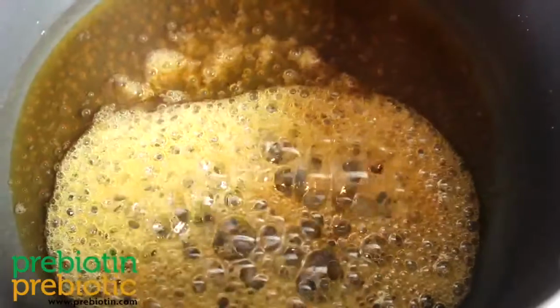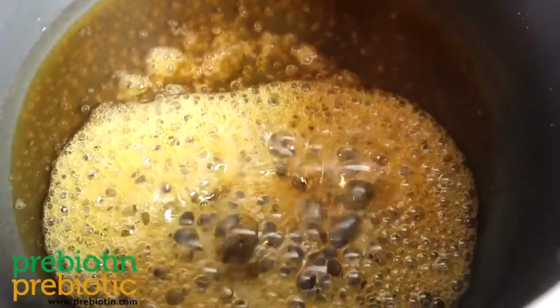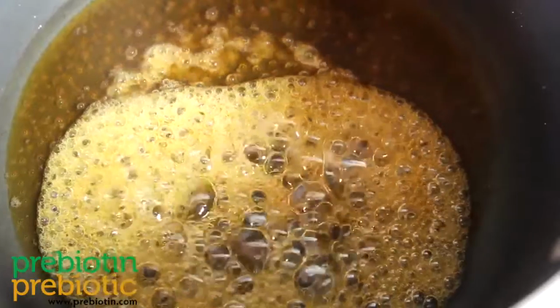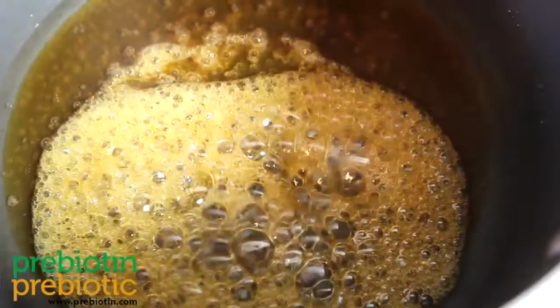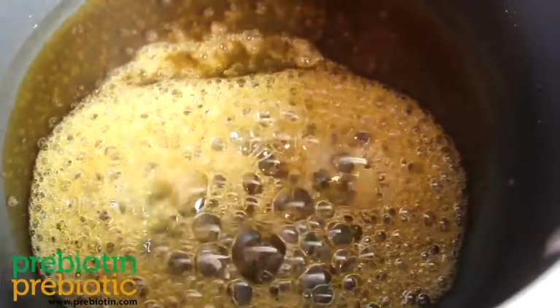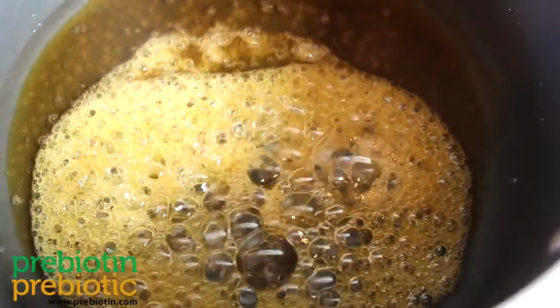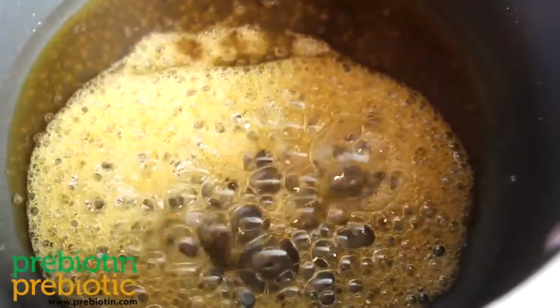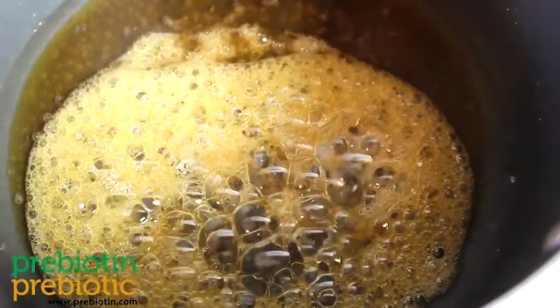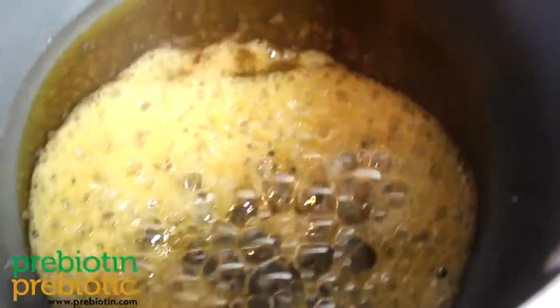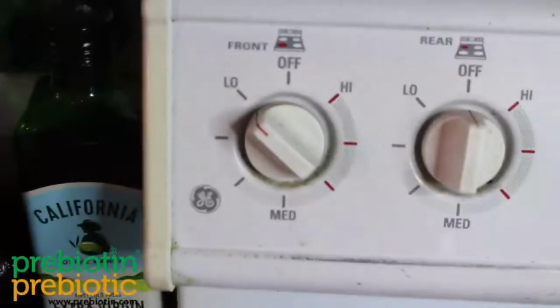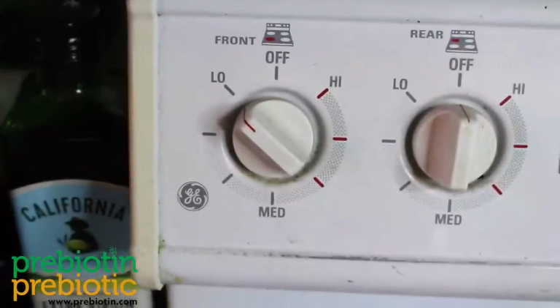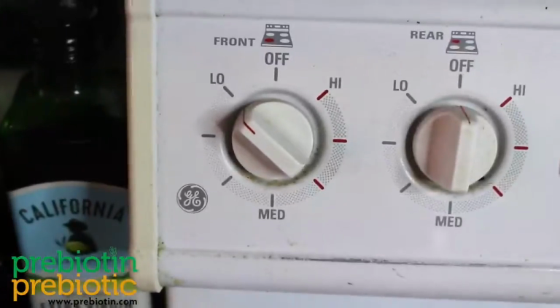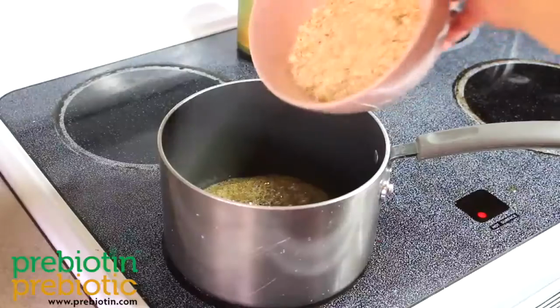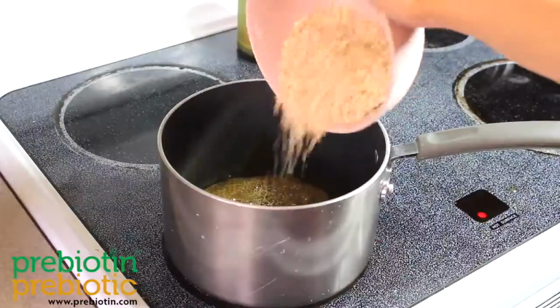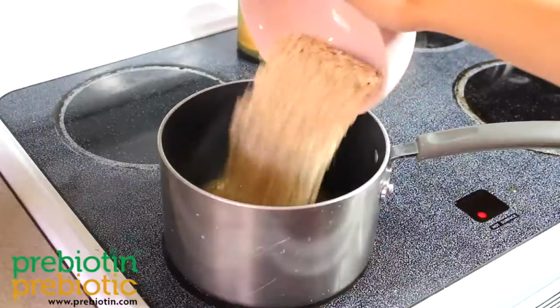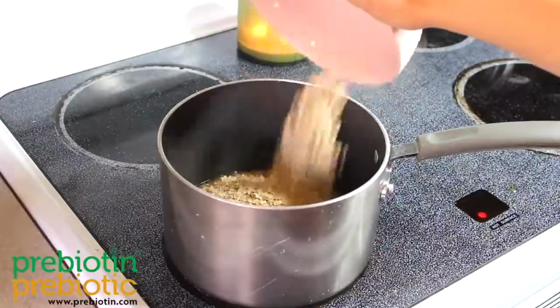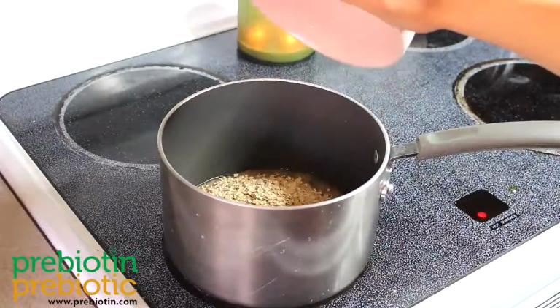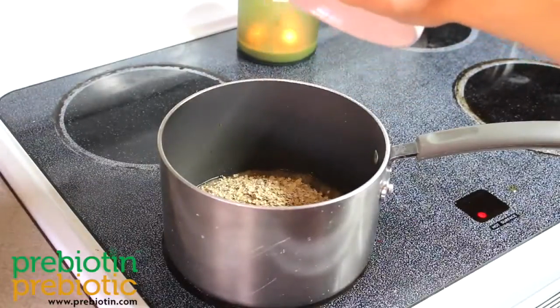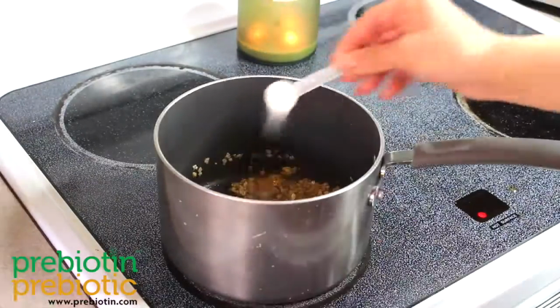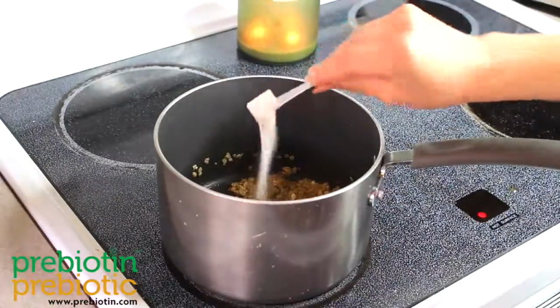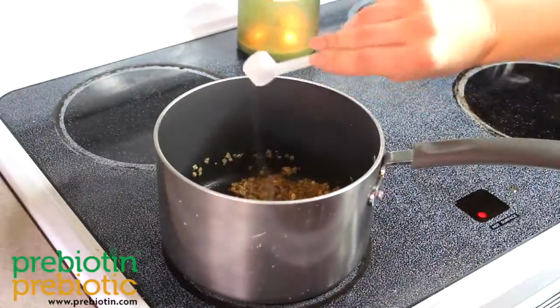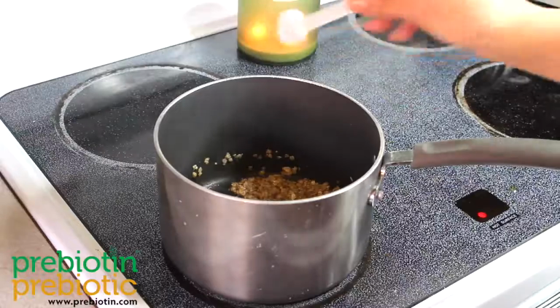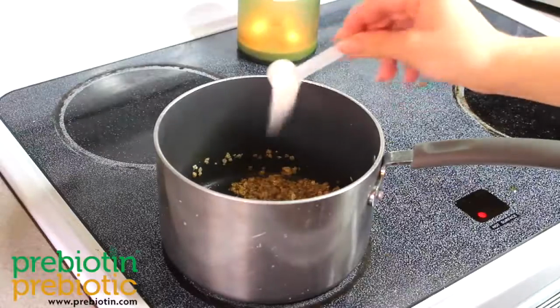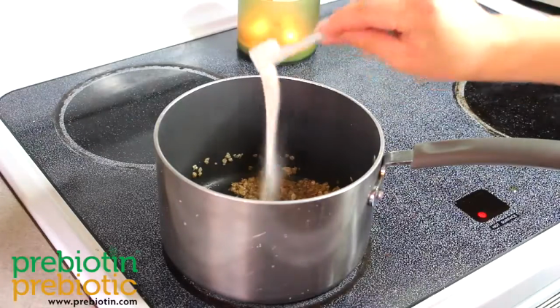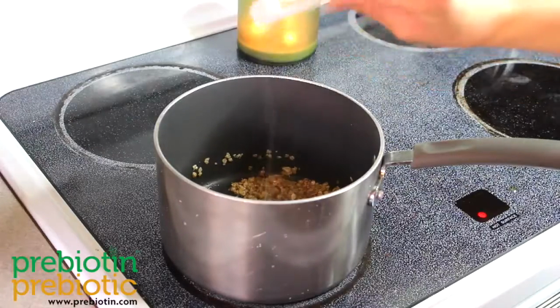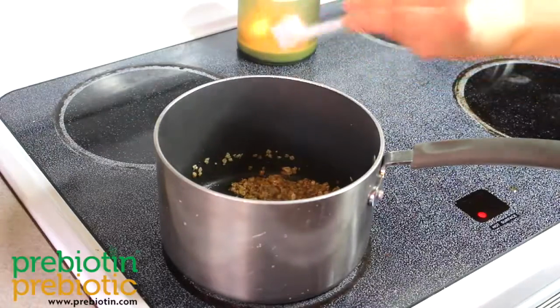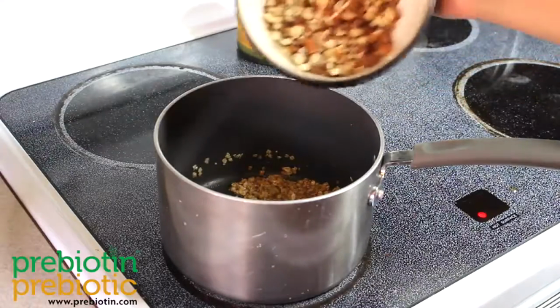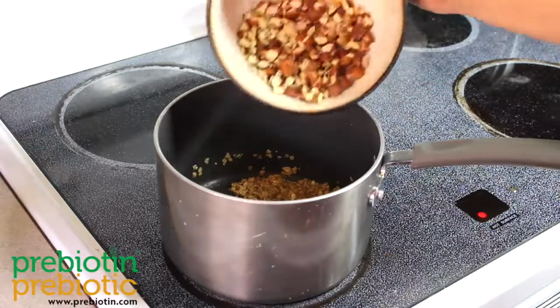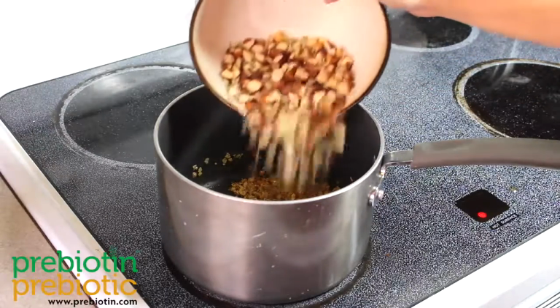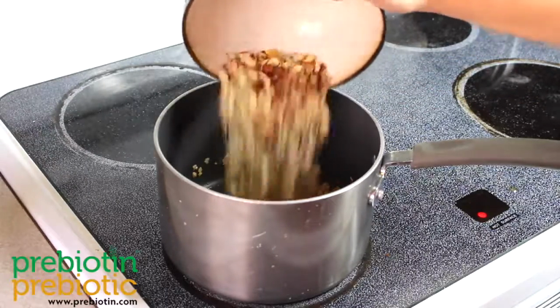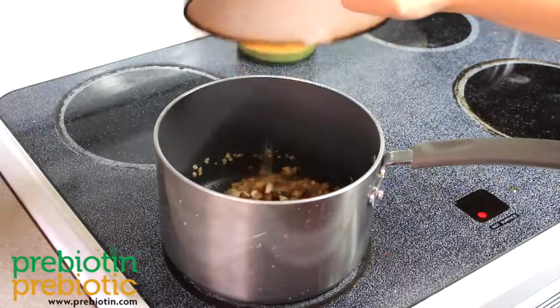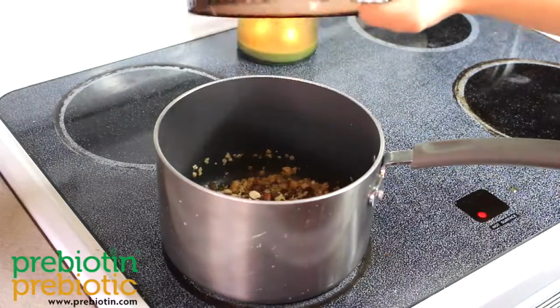When the mixture starts to bubble, adjust the heat to low and add 1 cup rolled oats, 2 scoops Prebiotin, and 1 cup of nuts and seeds.